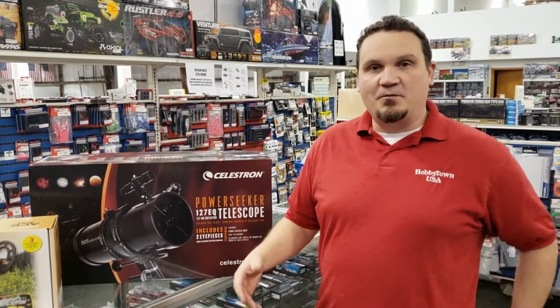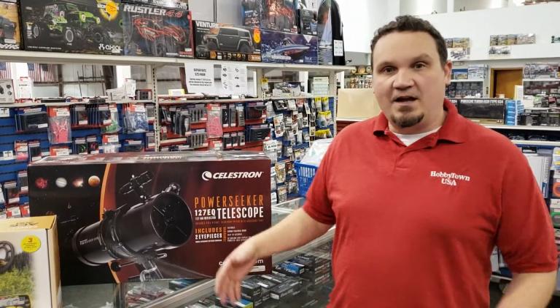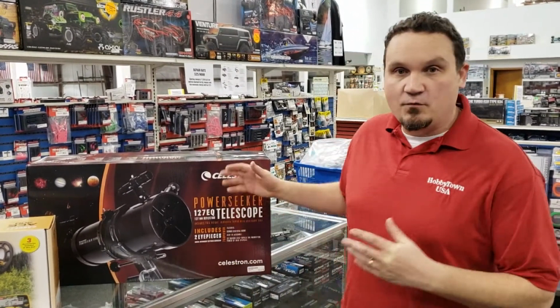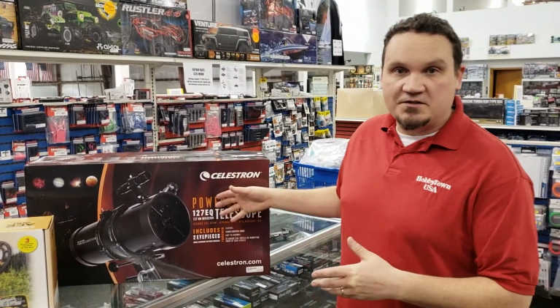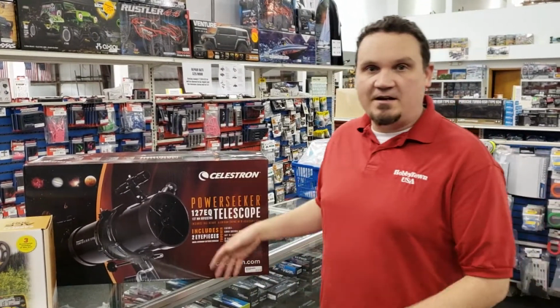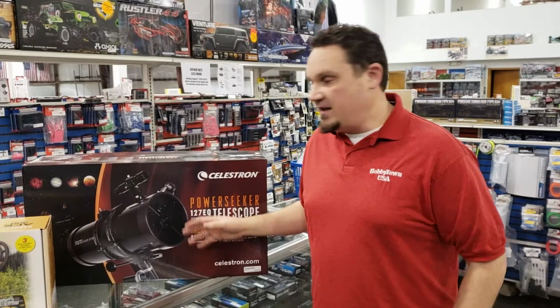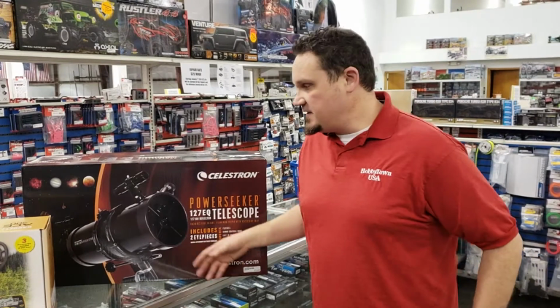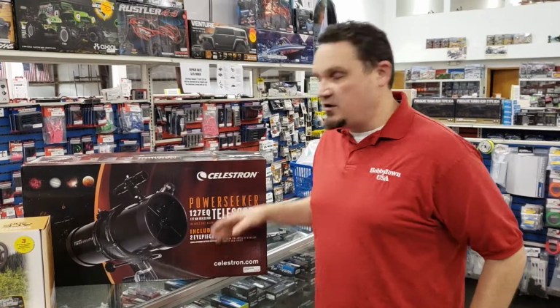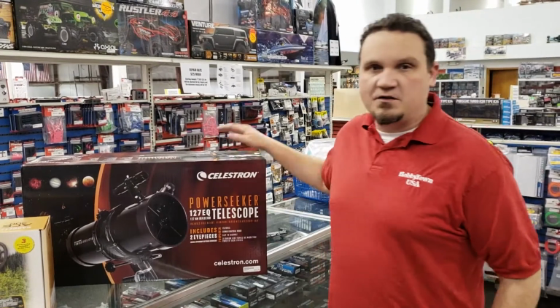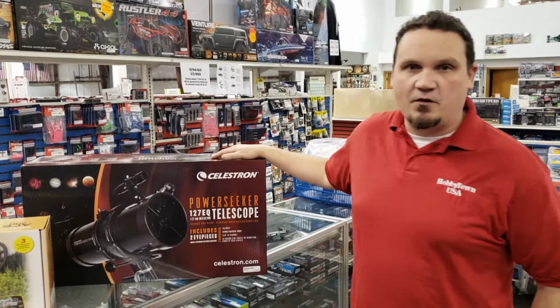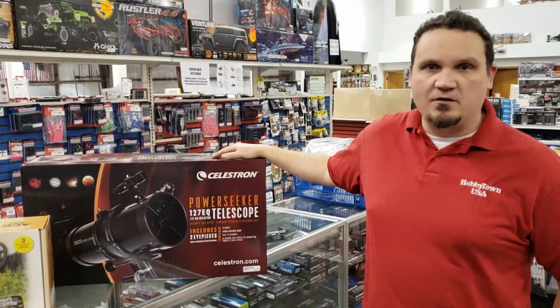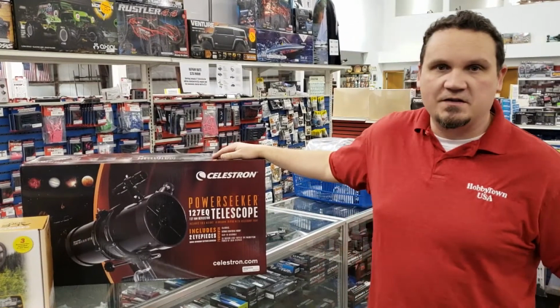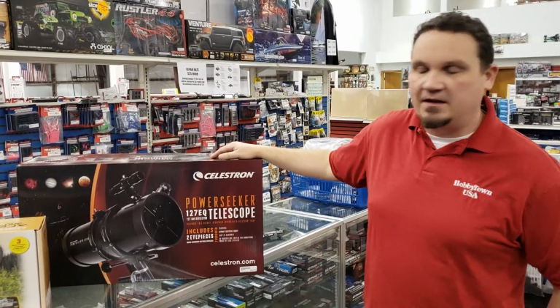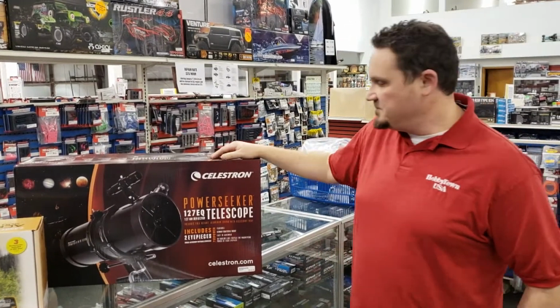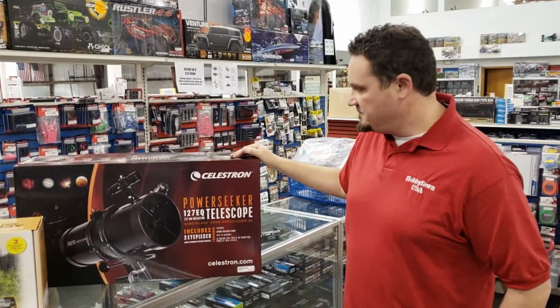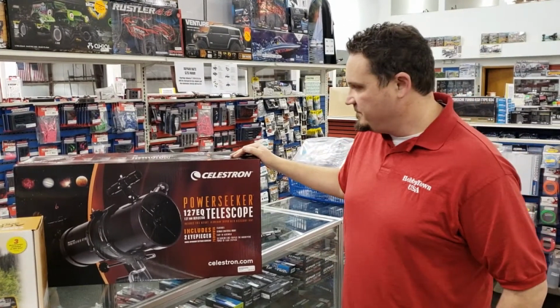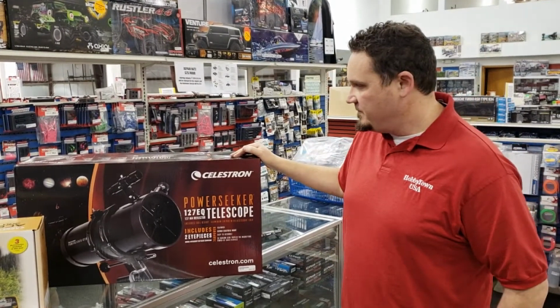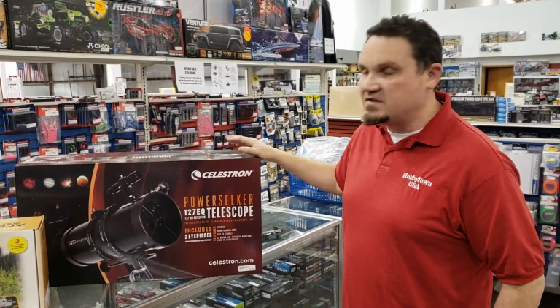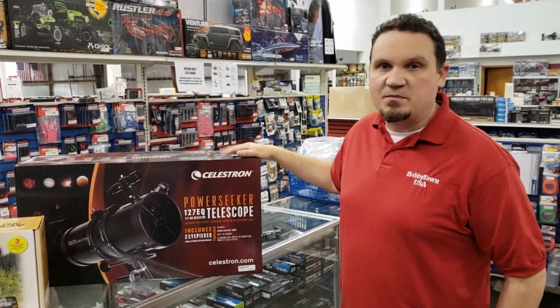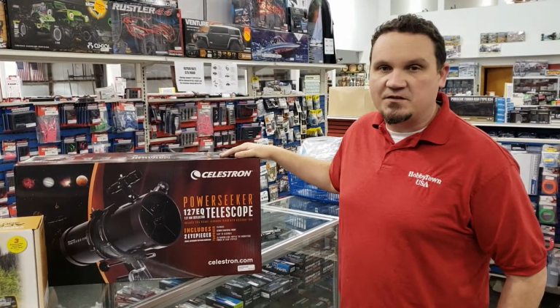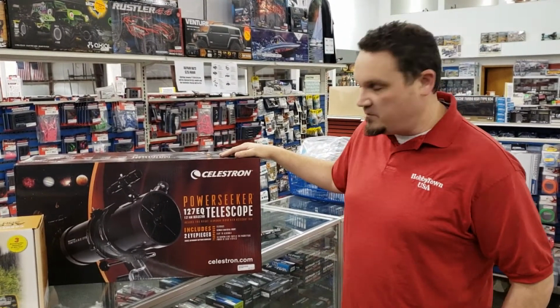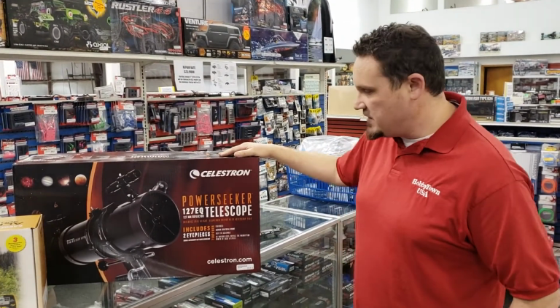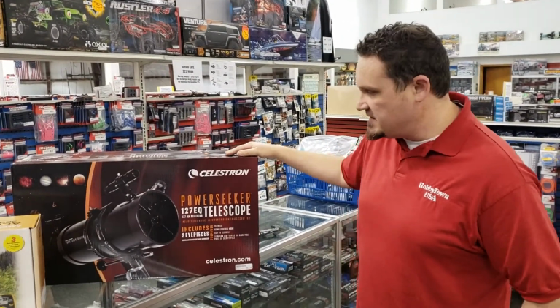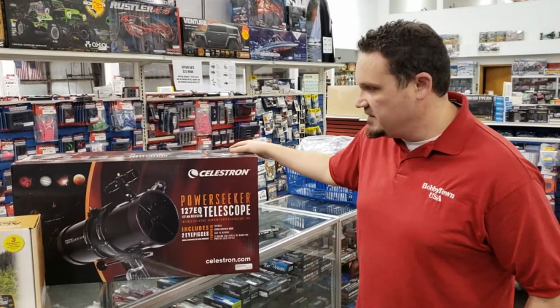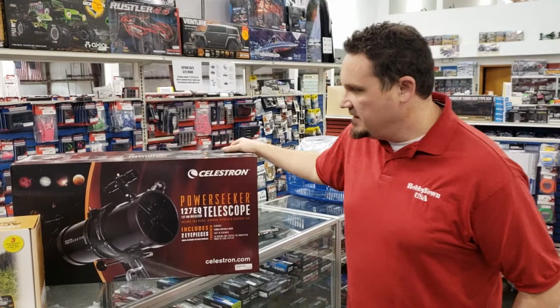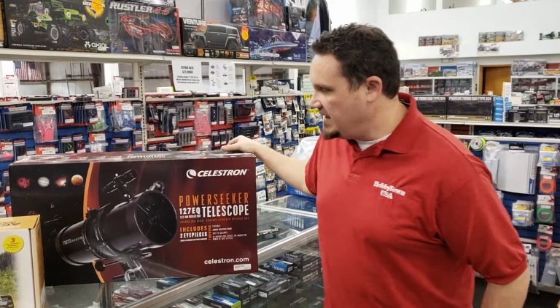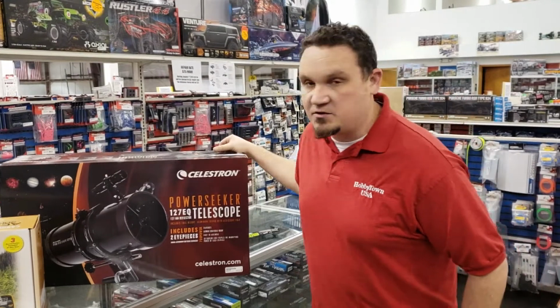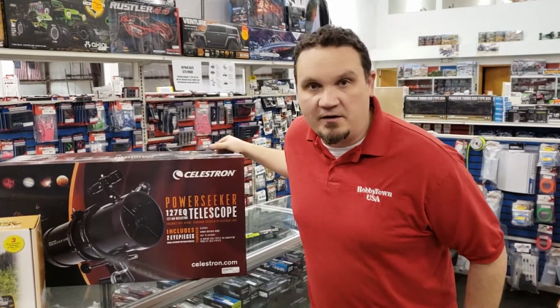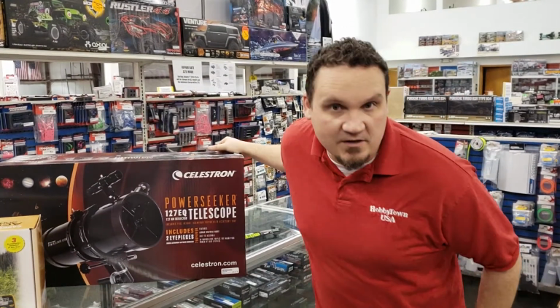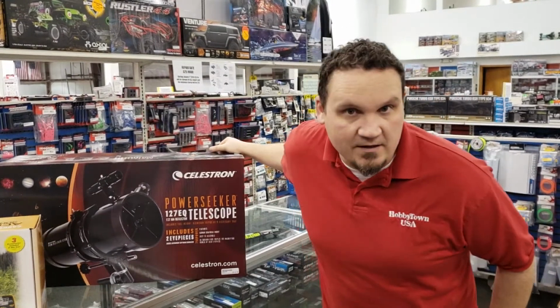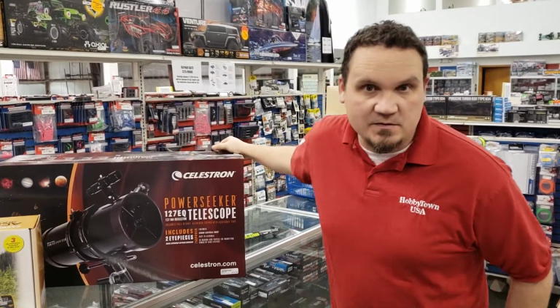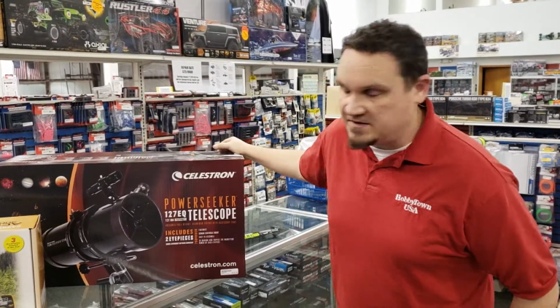The moon looks great and all that good stuff. You can also use it for ground use. This is a nice big telescope, not very expensive, and it works really well. This would be a great Christmas present.